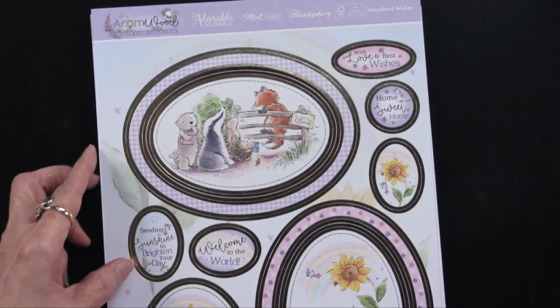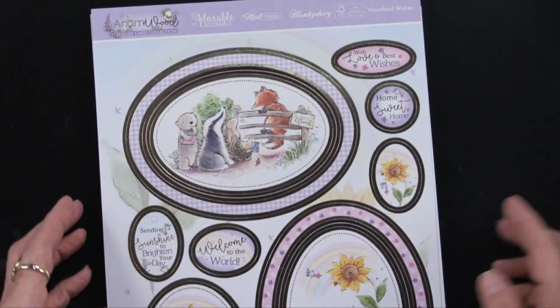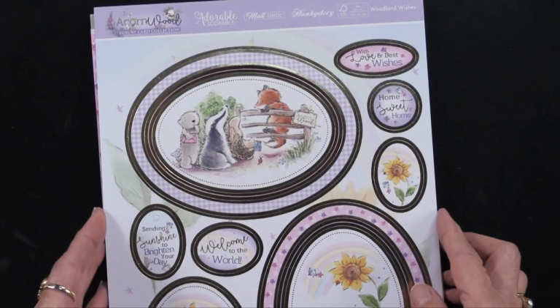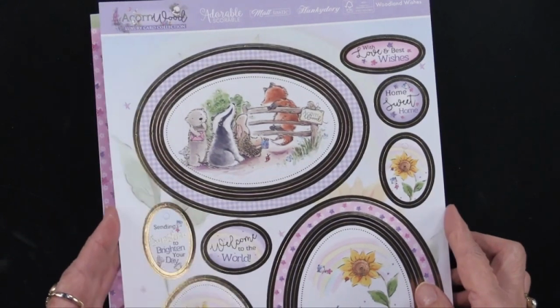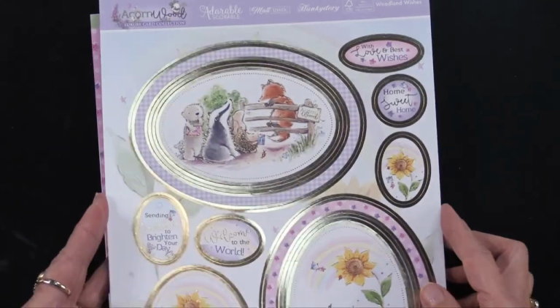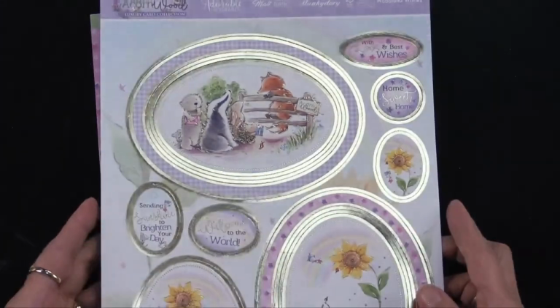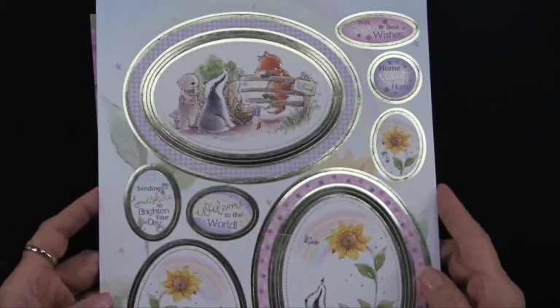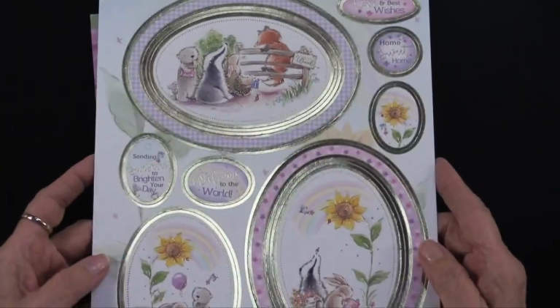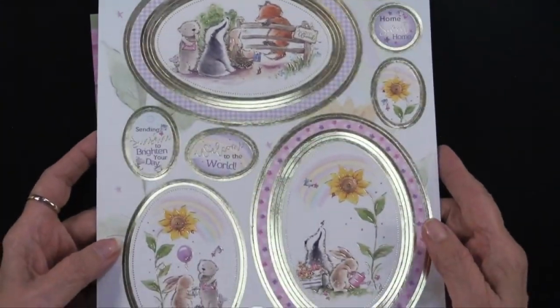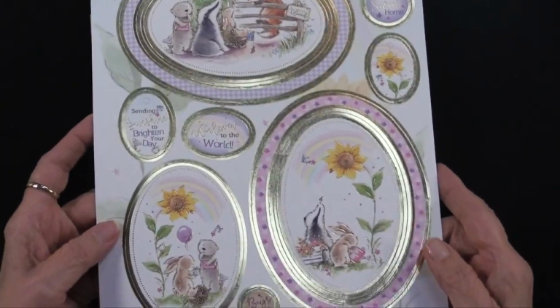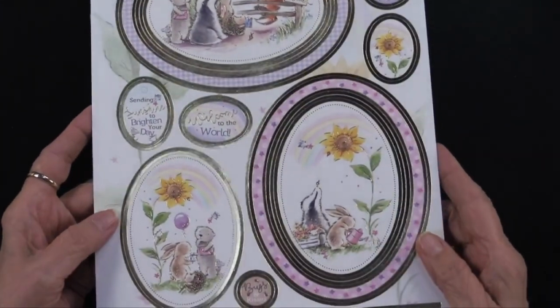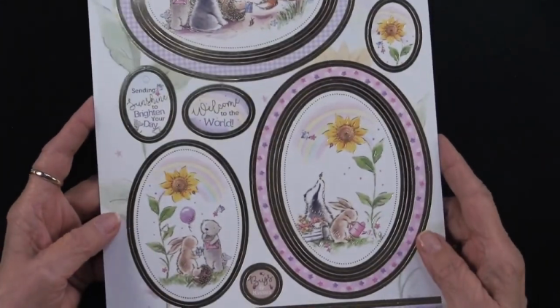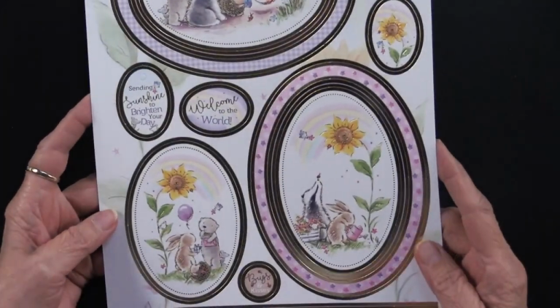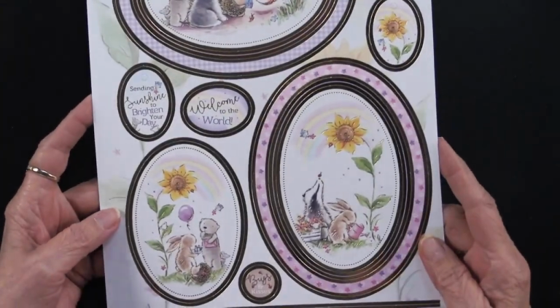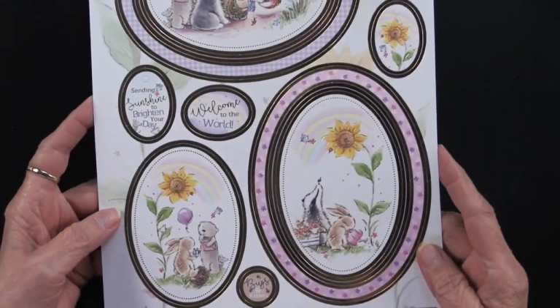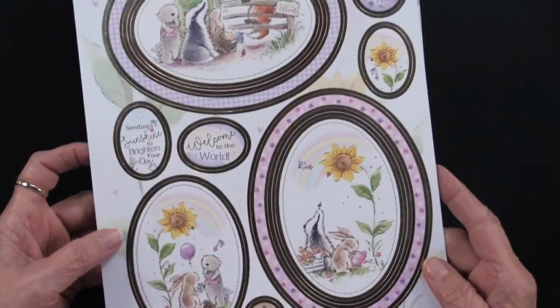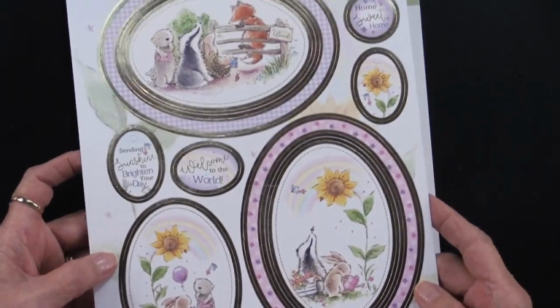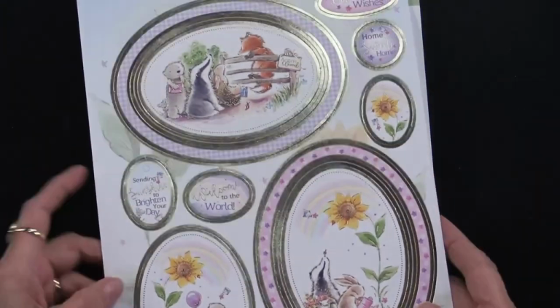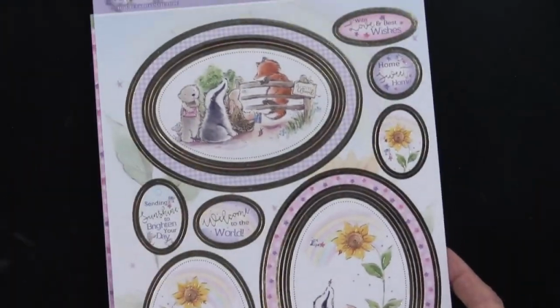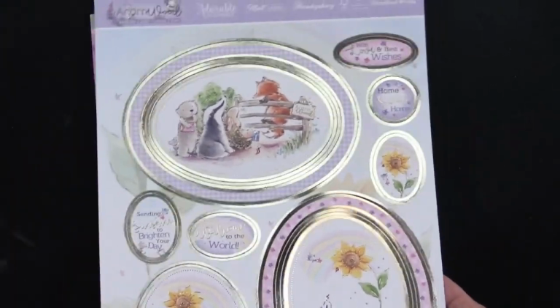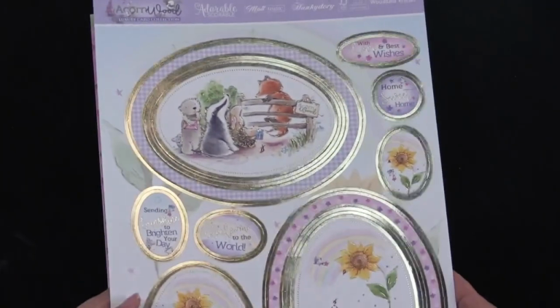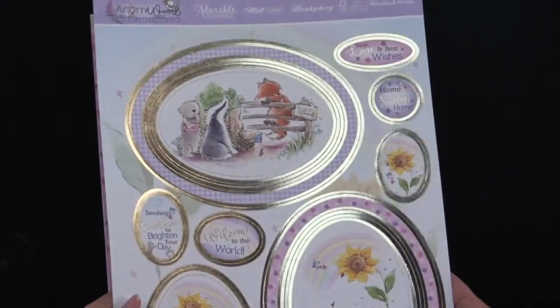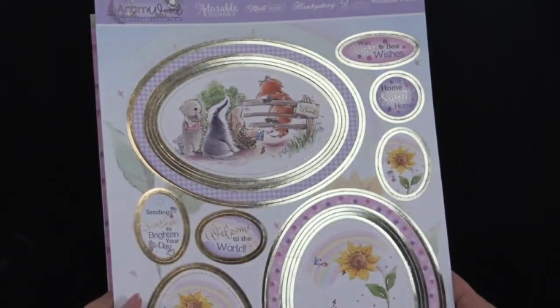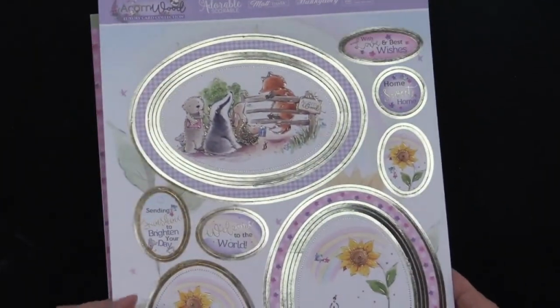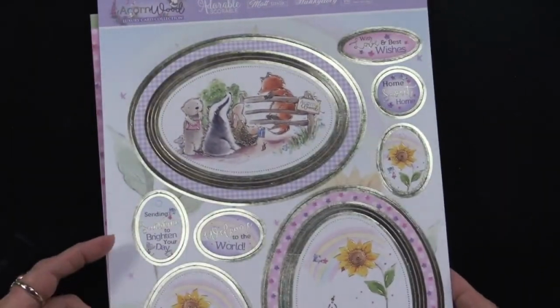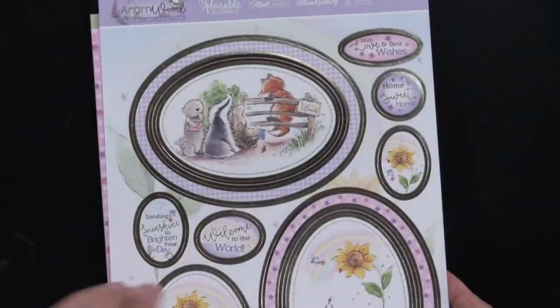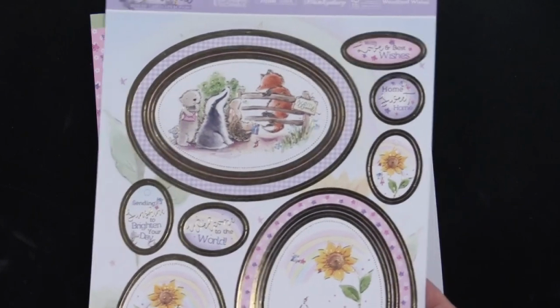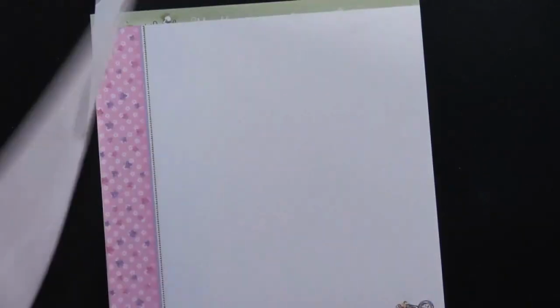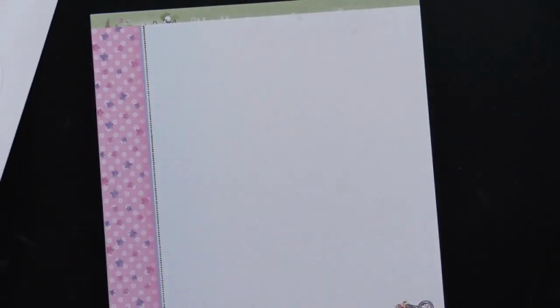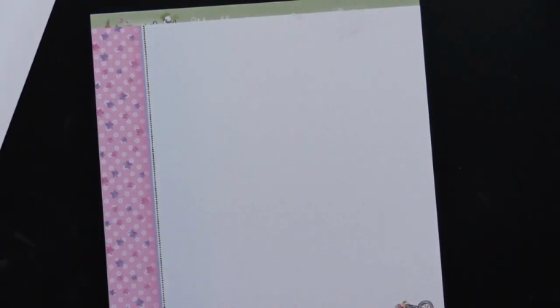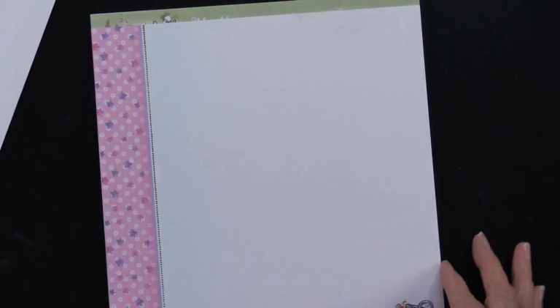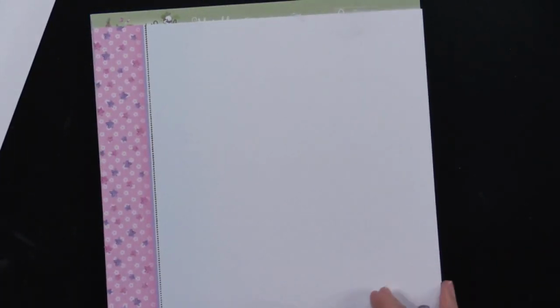You can see the die cuts. They're charming little creatures — badgers and bunnies and bears. You're going to get four of these sheets for a total of 137 foil die cuts.